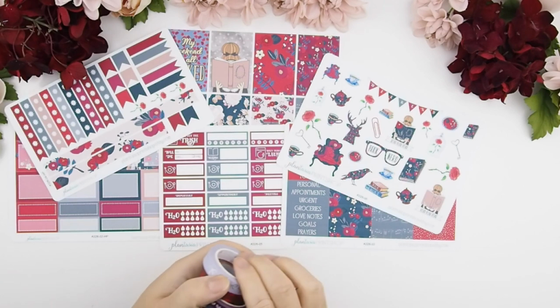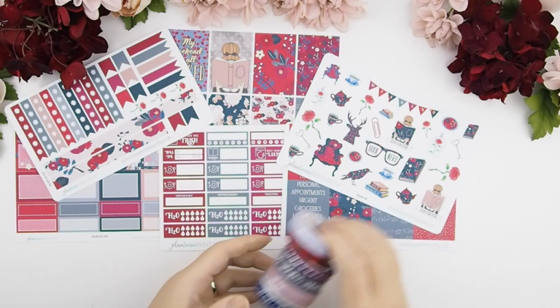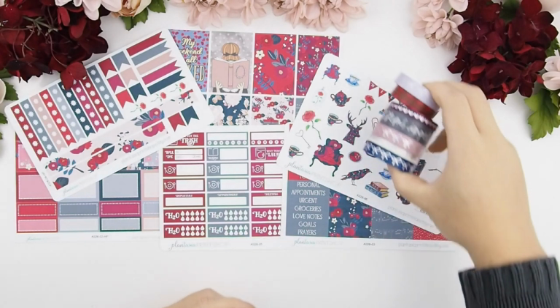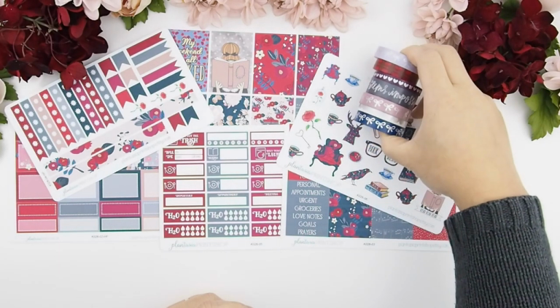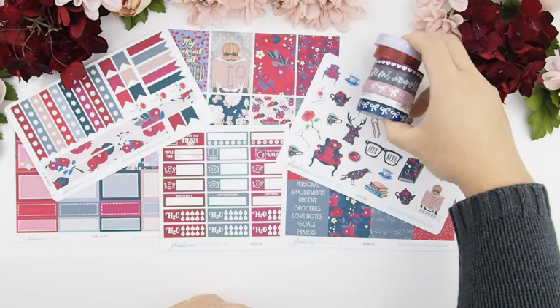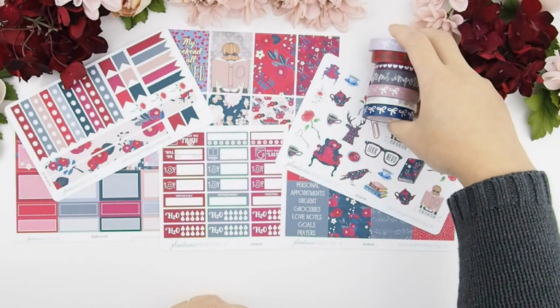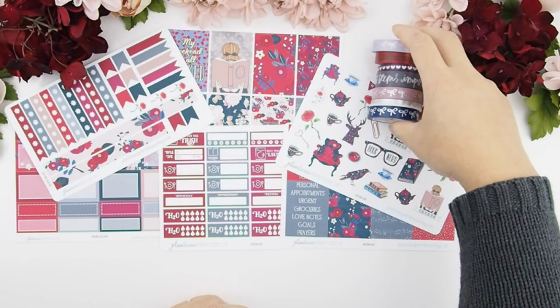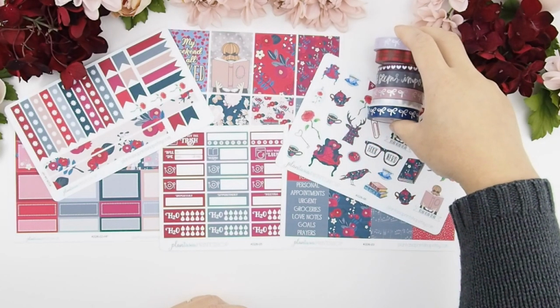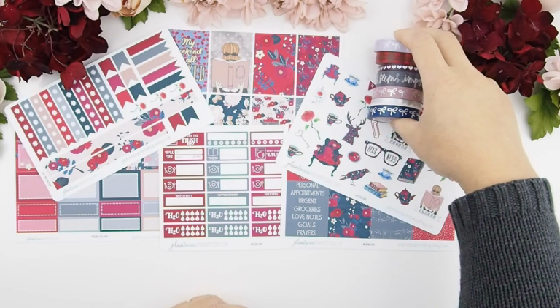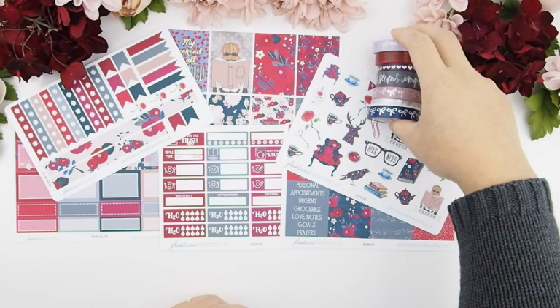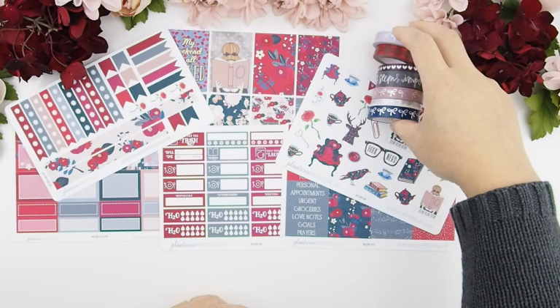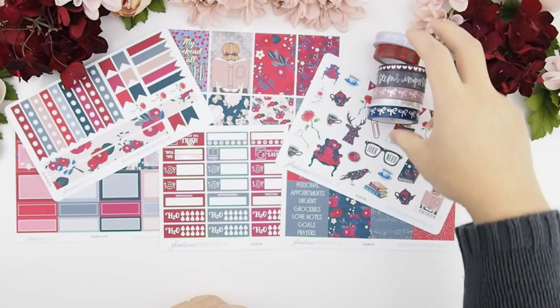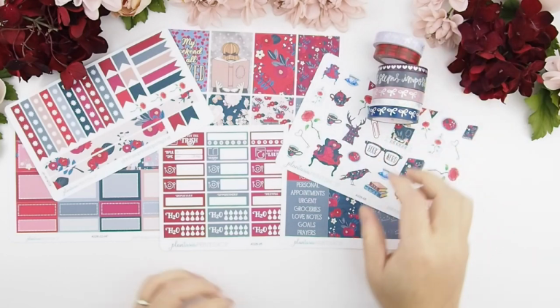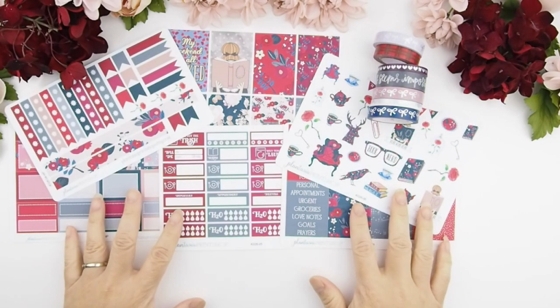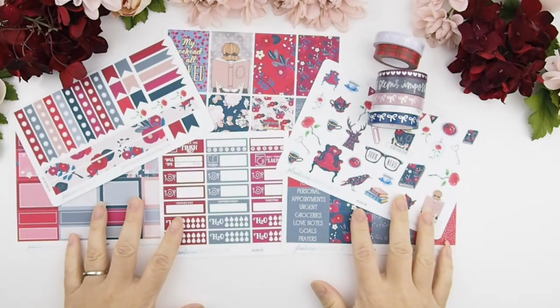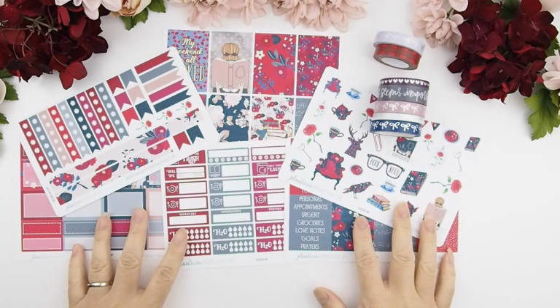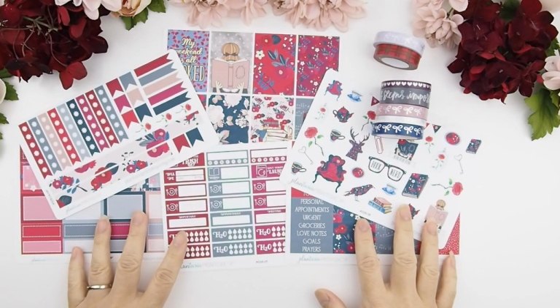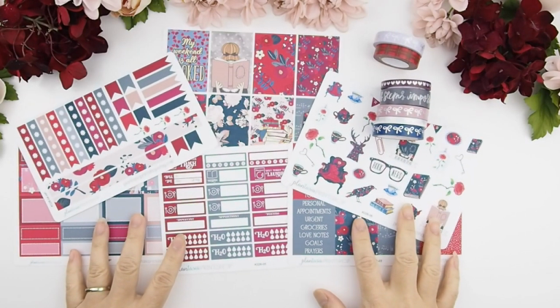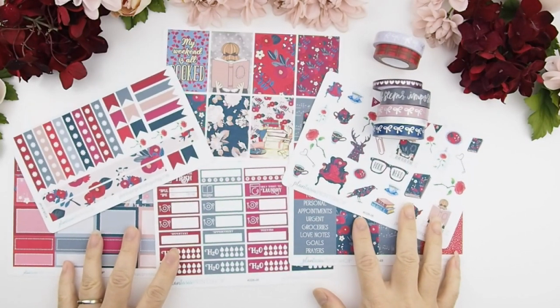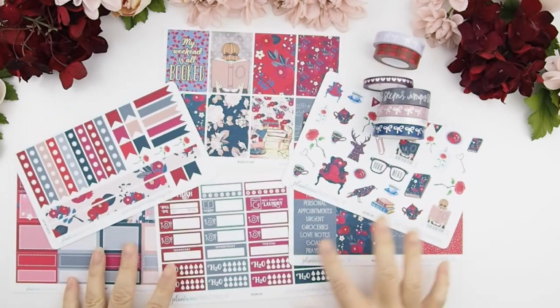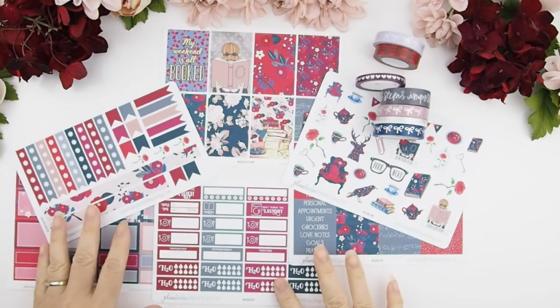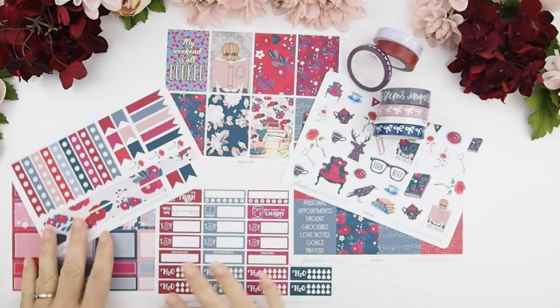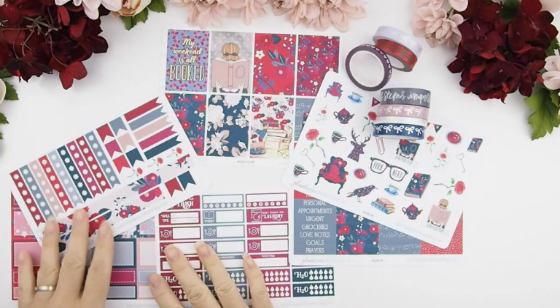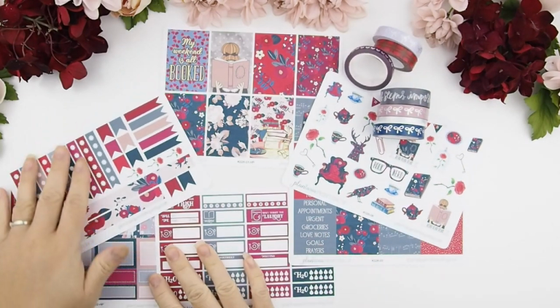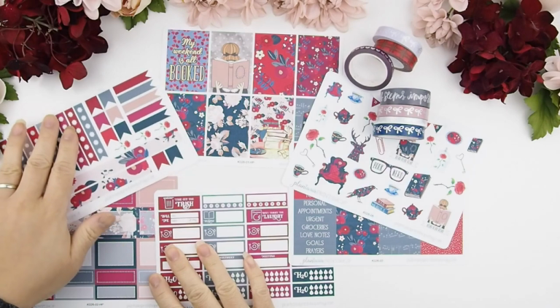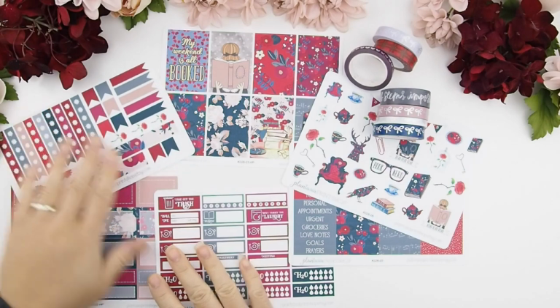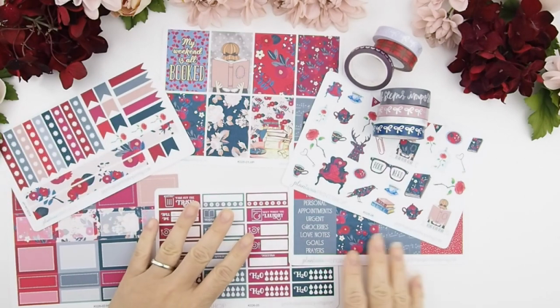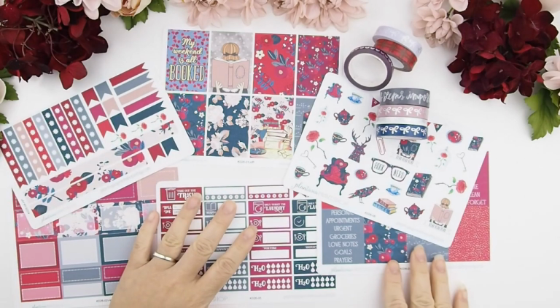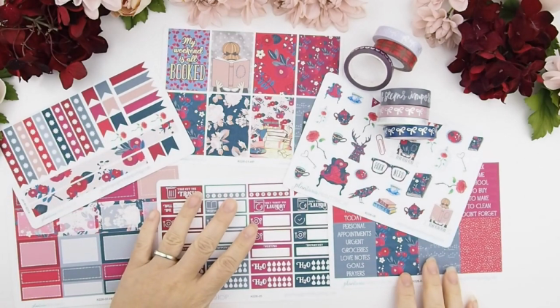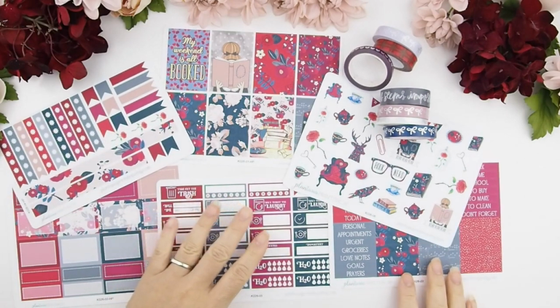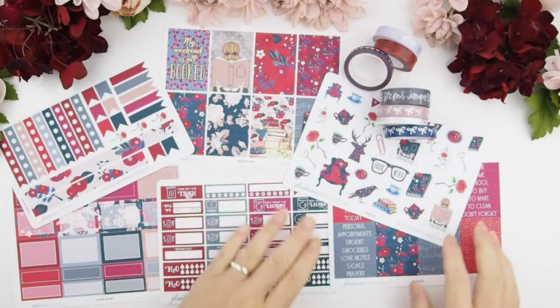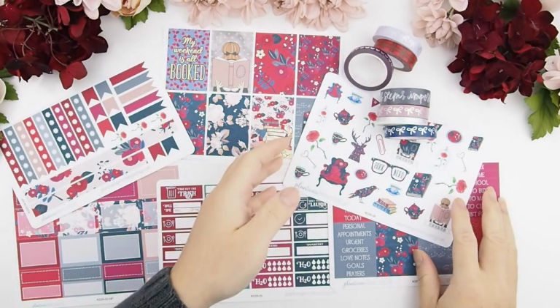Here I've spread out the kit. It was supposed to be used for my Happy Planner but I'm just going to use it in my Erin Condren. I've also pulled out some washi that really goes well with this kit.